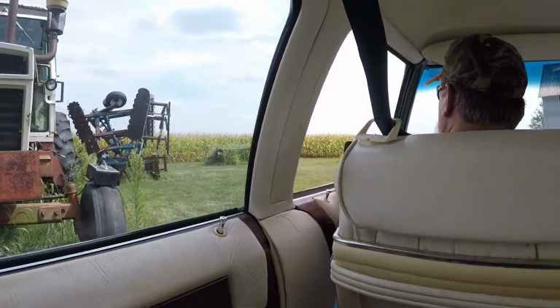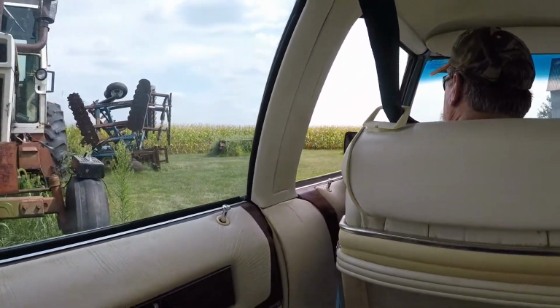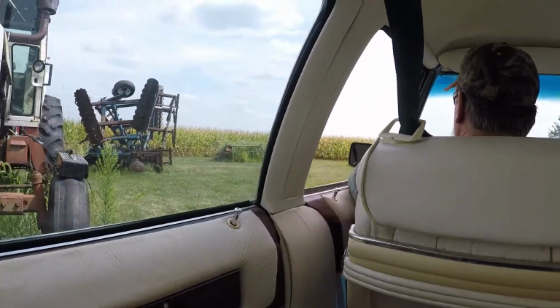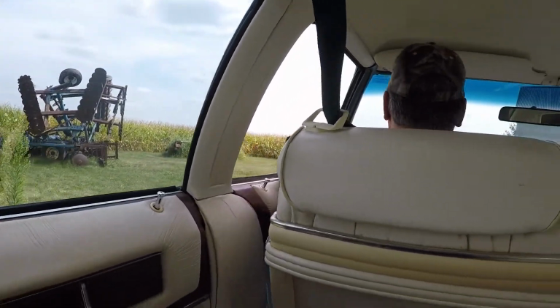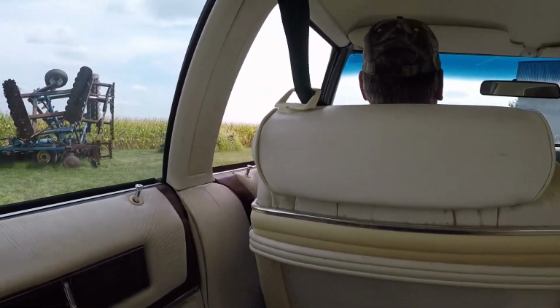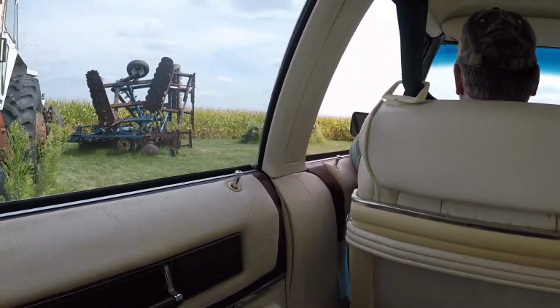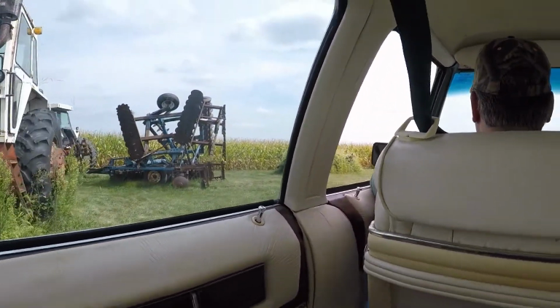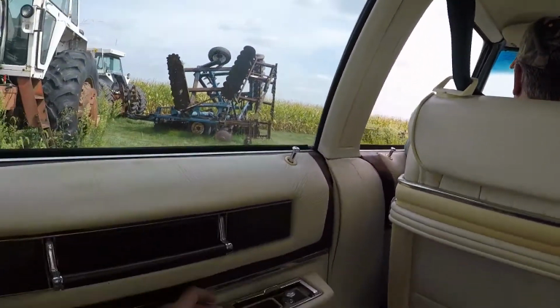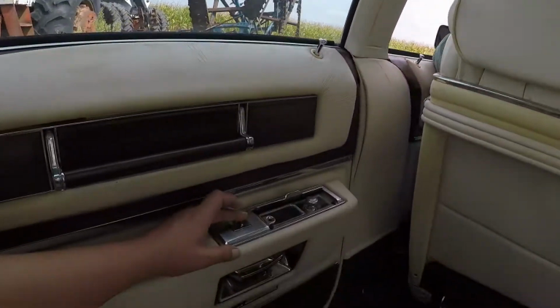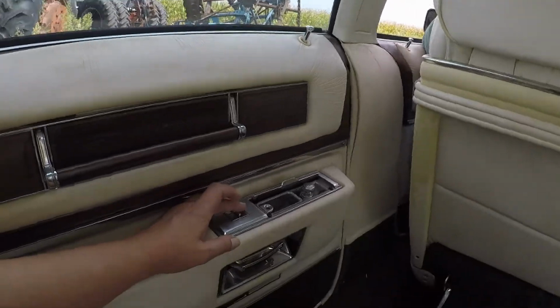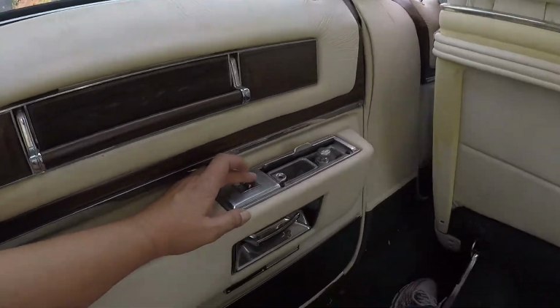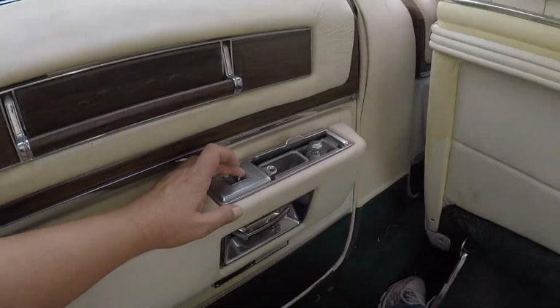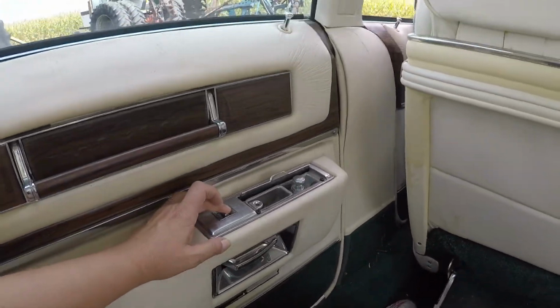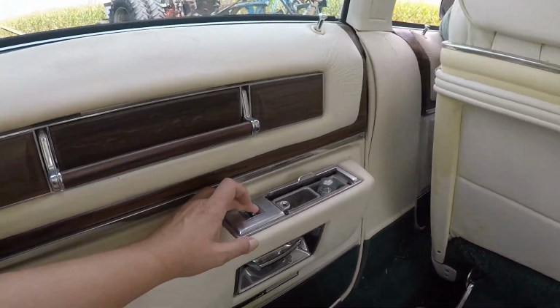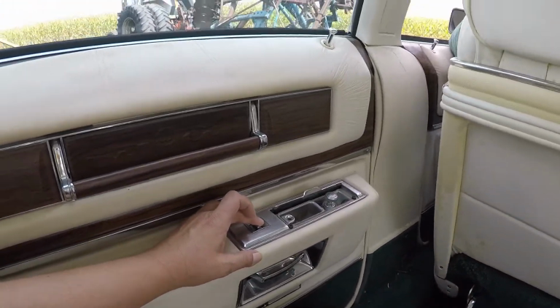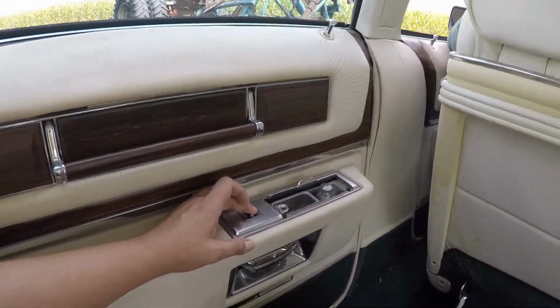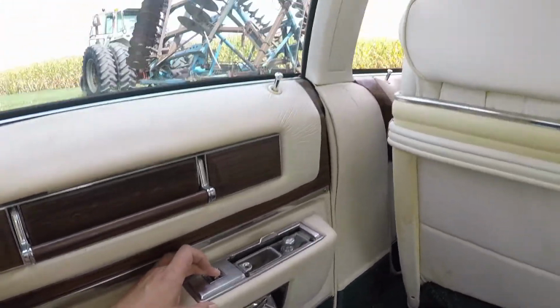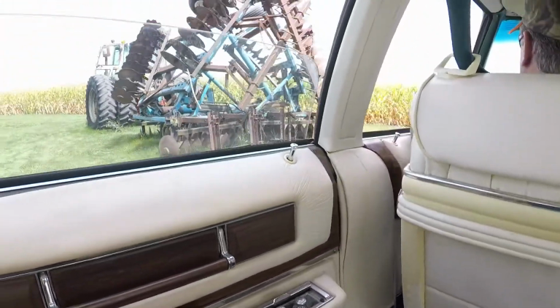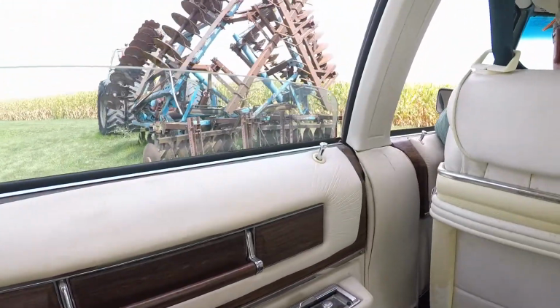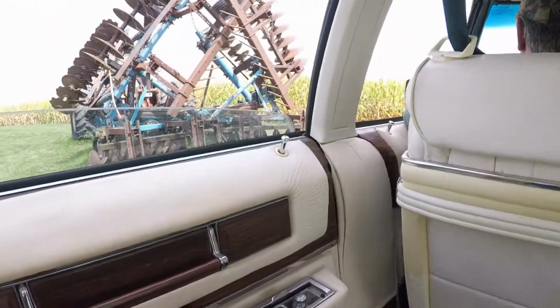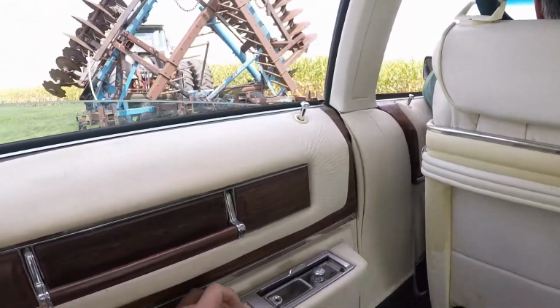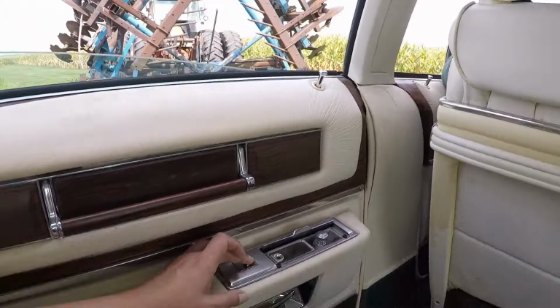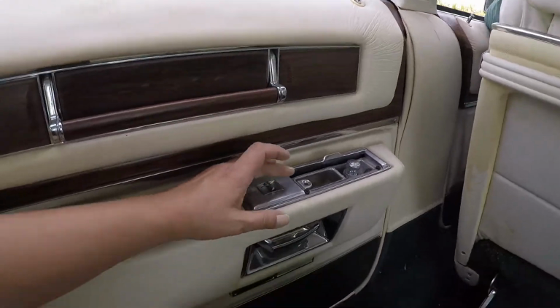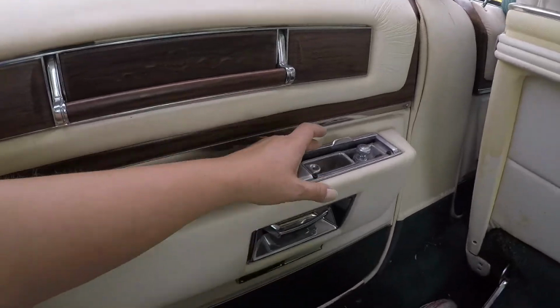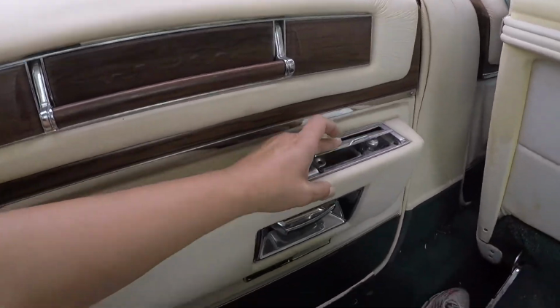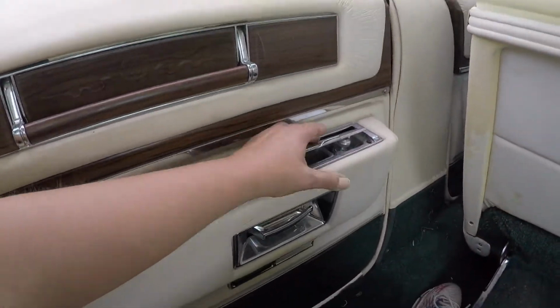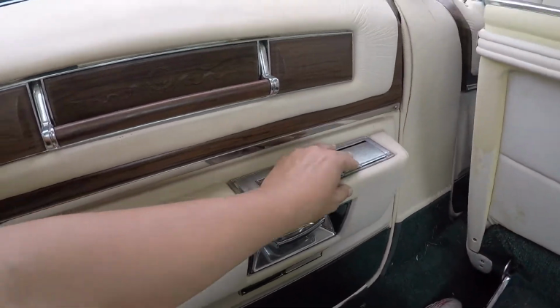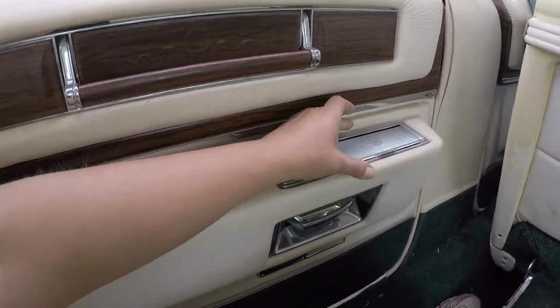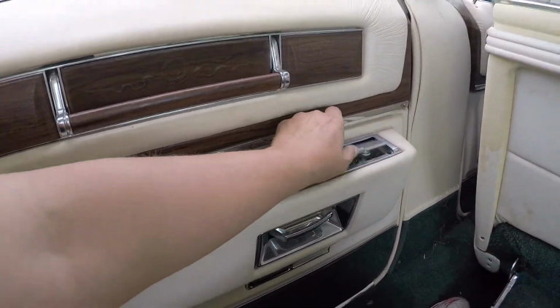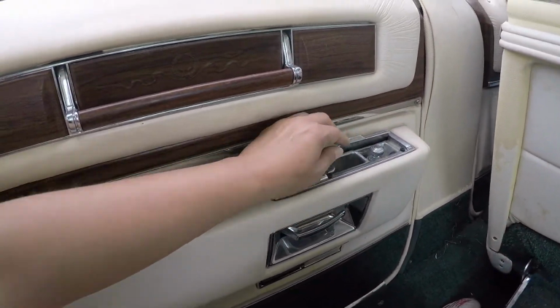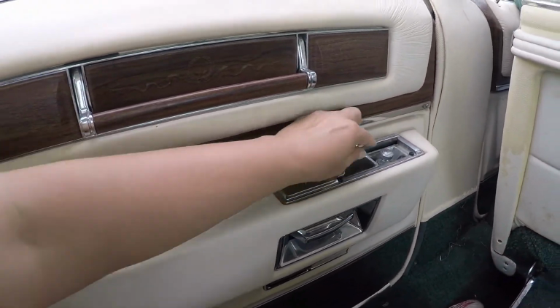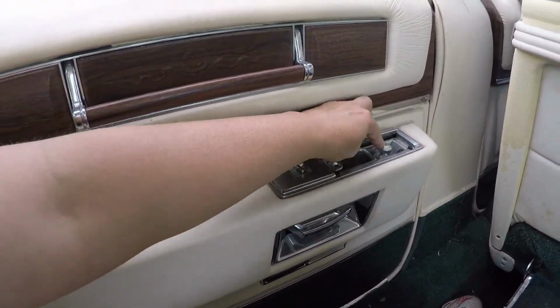Here we are — in the car. And look — oh gosh, that's really long. Windows go down and an ashtray with a lighter.